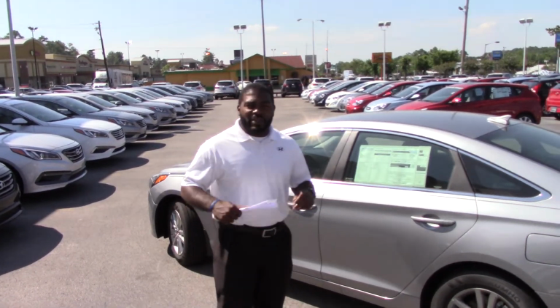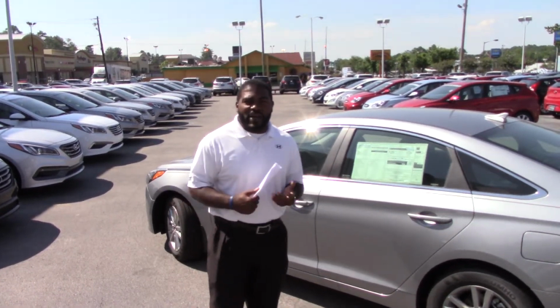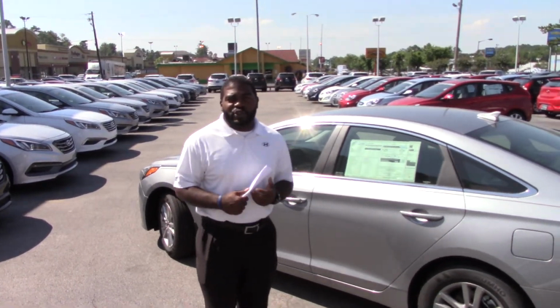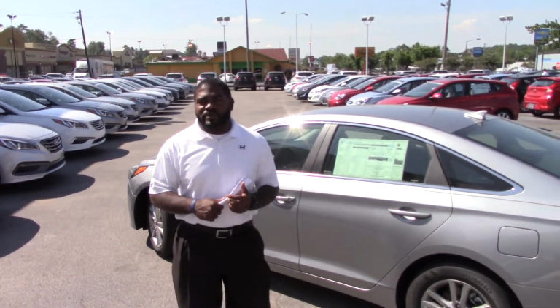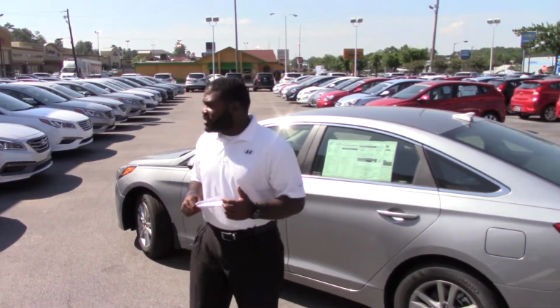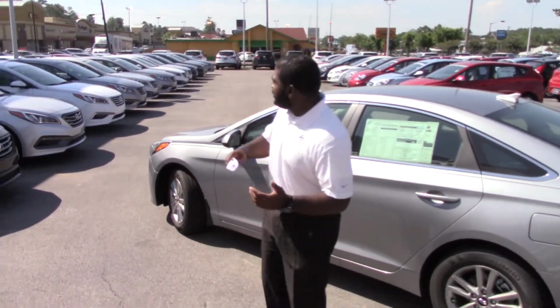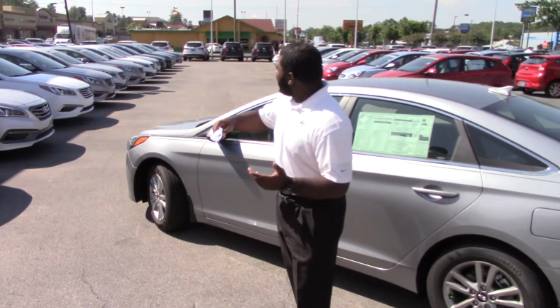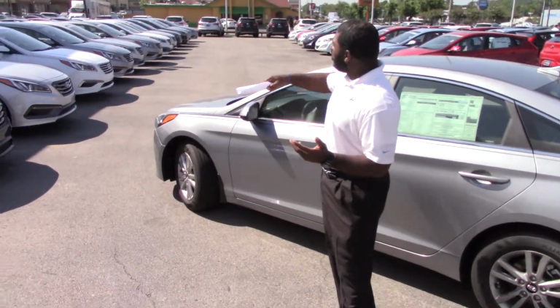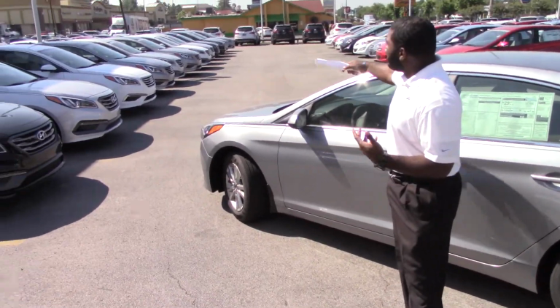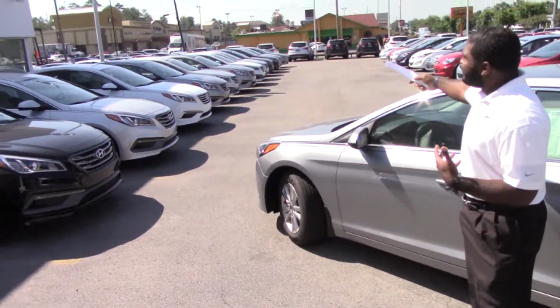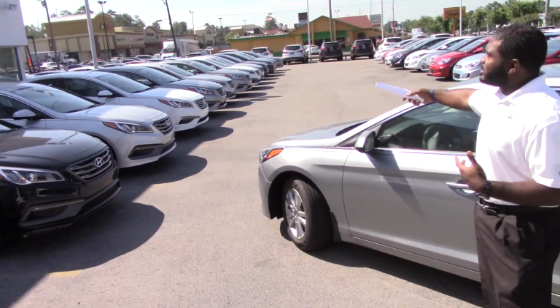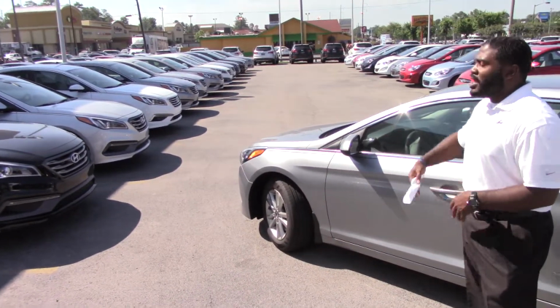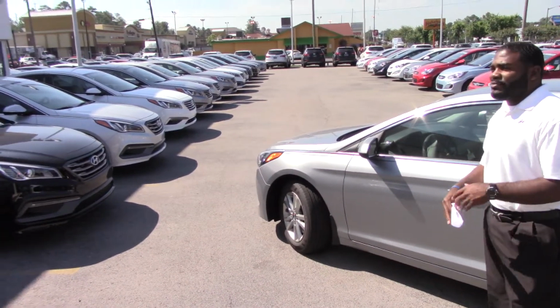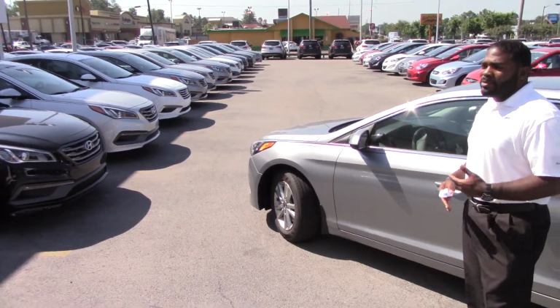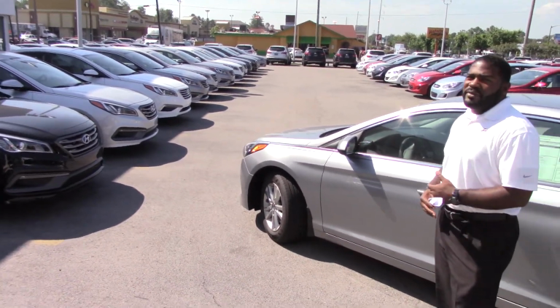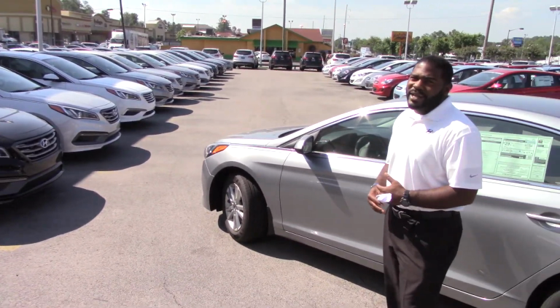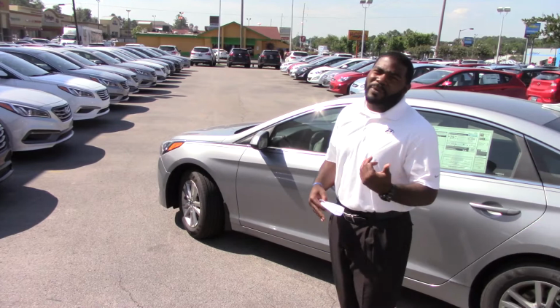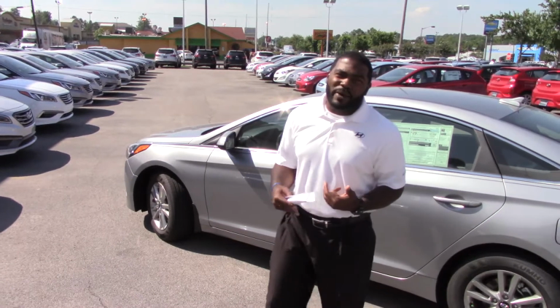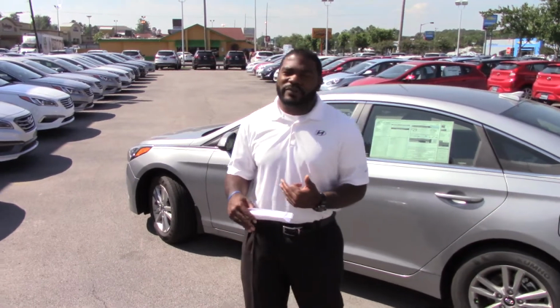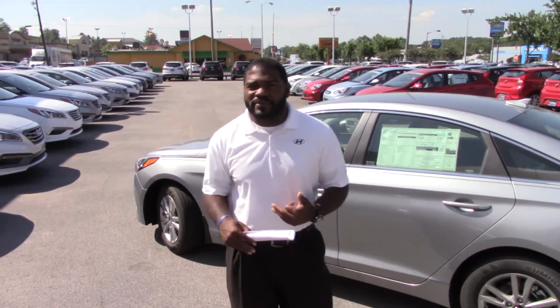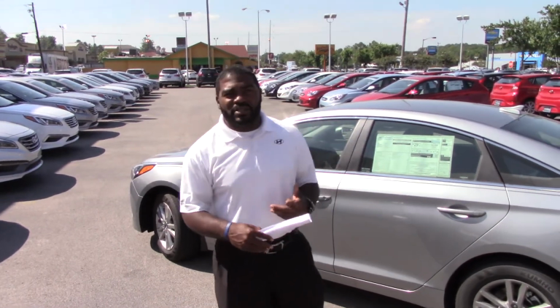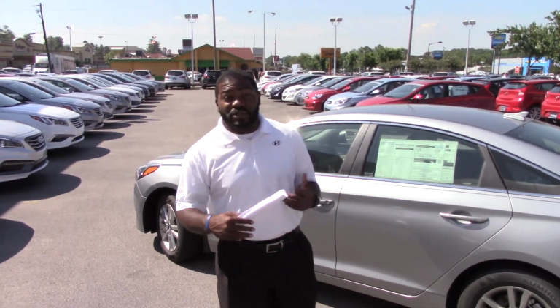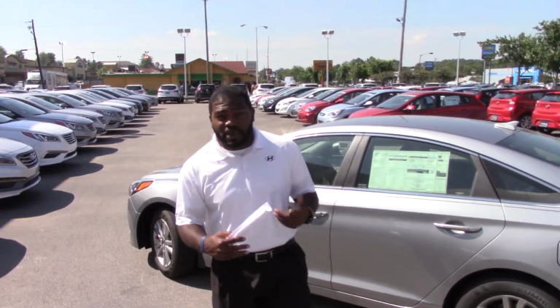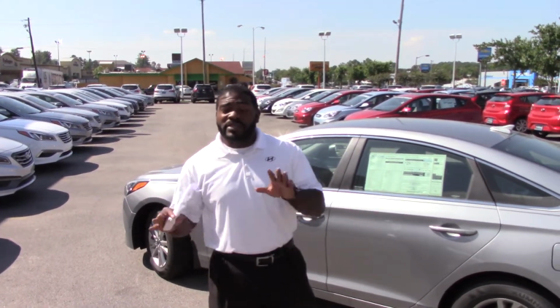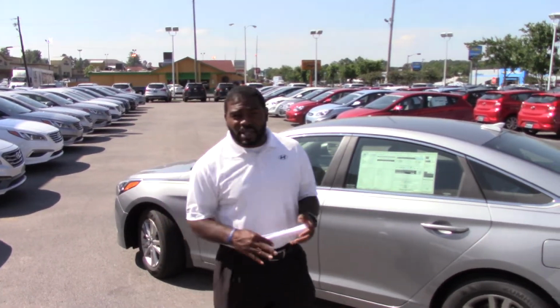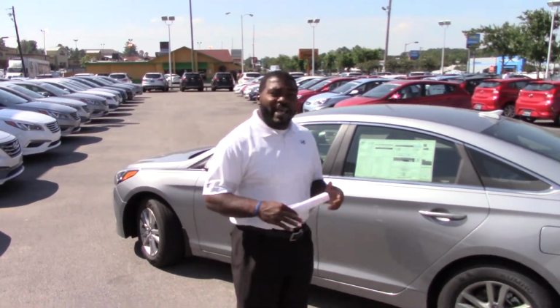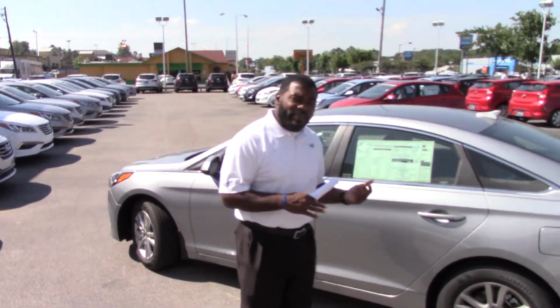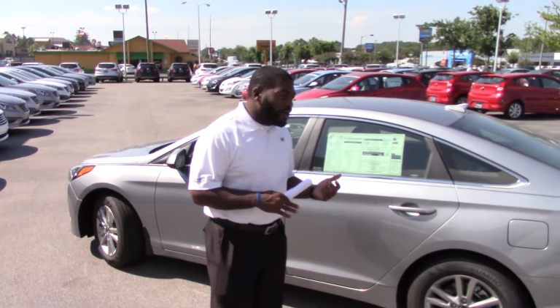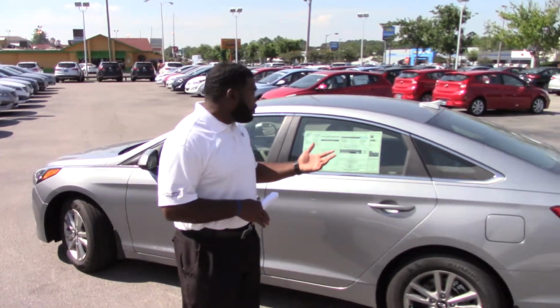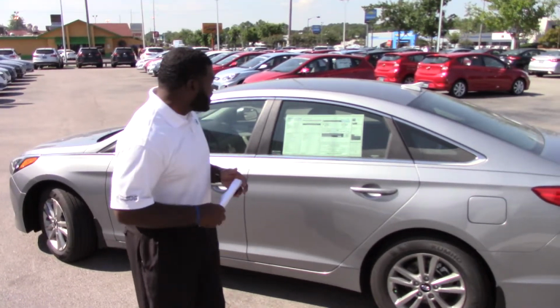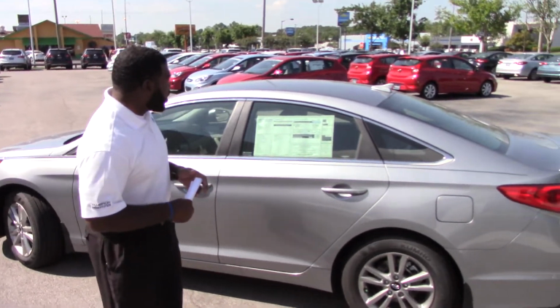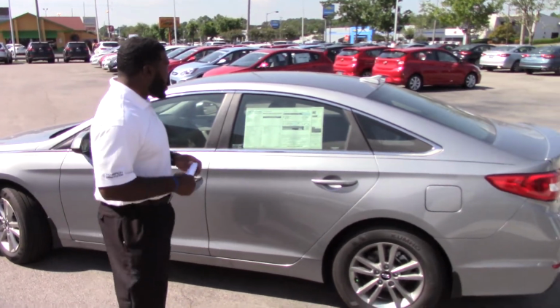Now, you didn't specify the color or trim pack, but as you can see behind me, I have a whole row here of 15 Sonatas, and that's not even including the amount of inventory I got in the back. I probably got about 40 to 50 different Sonatas here for you to choose from. But since you didn't specify one, I brought up this silver one right here behind me.